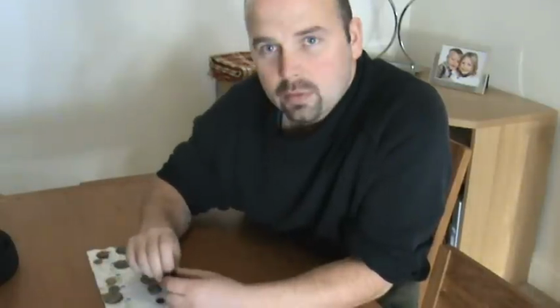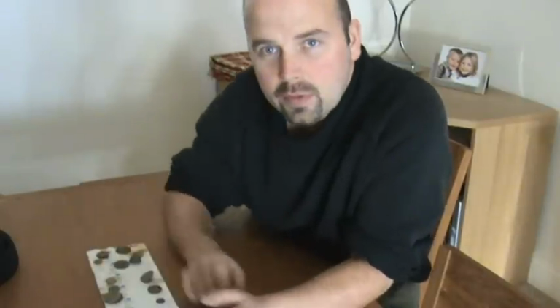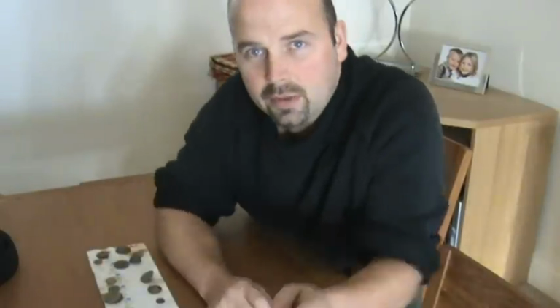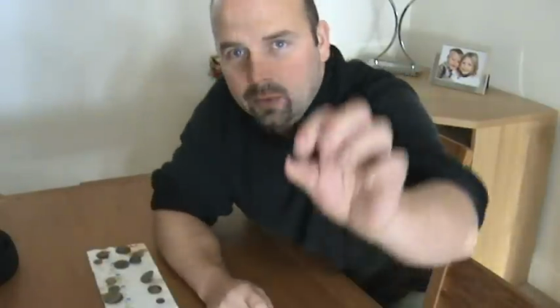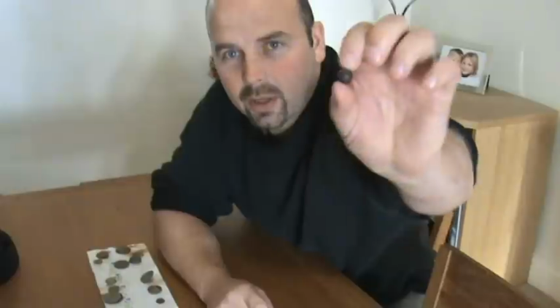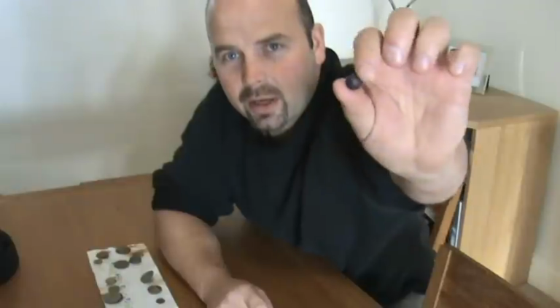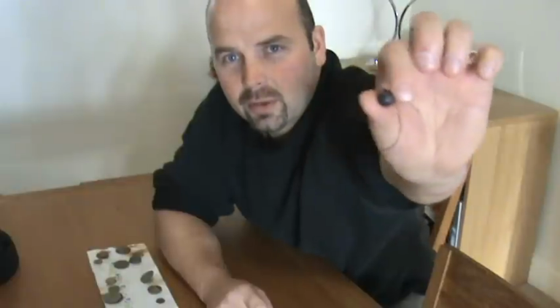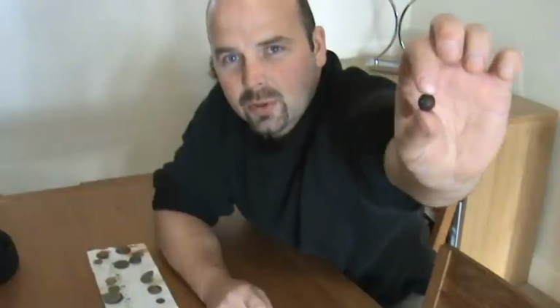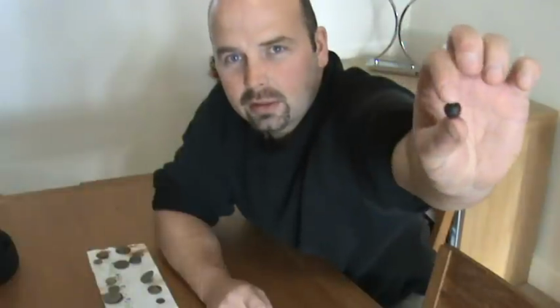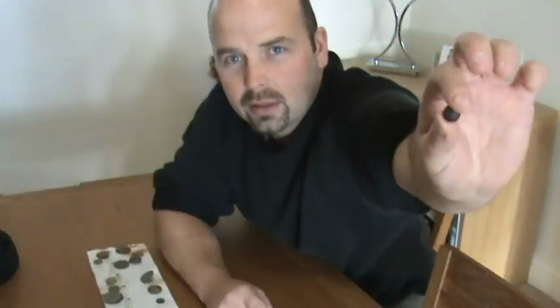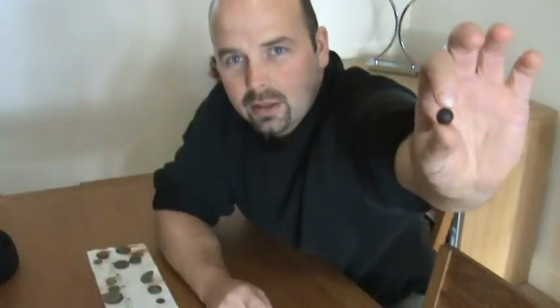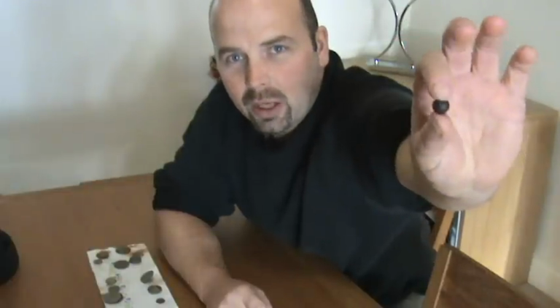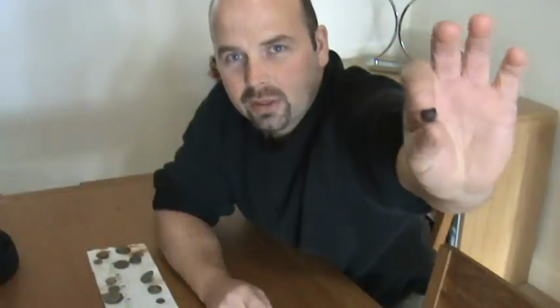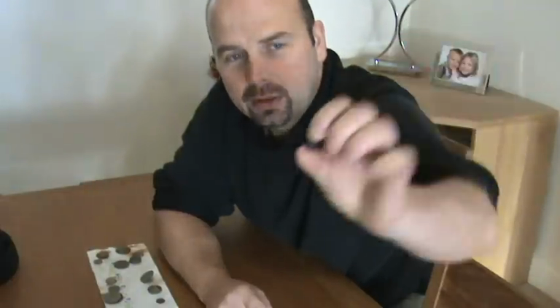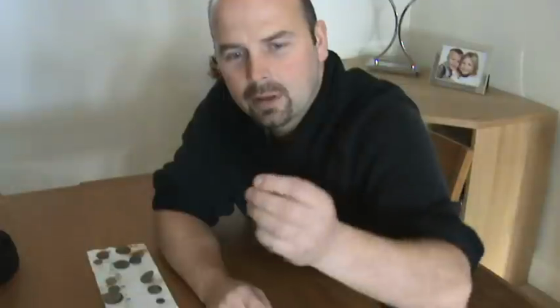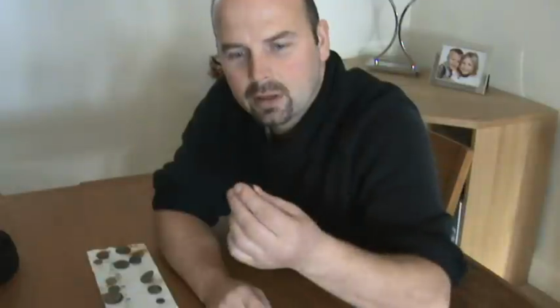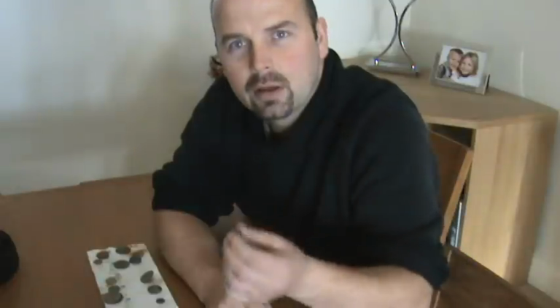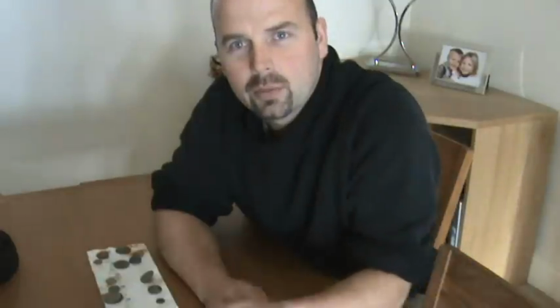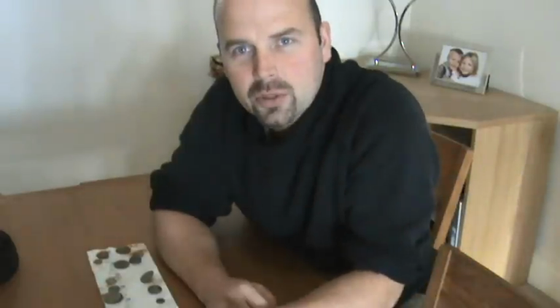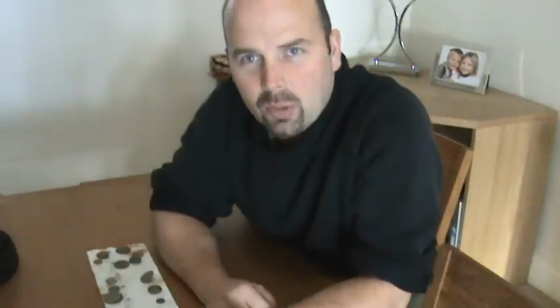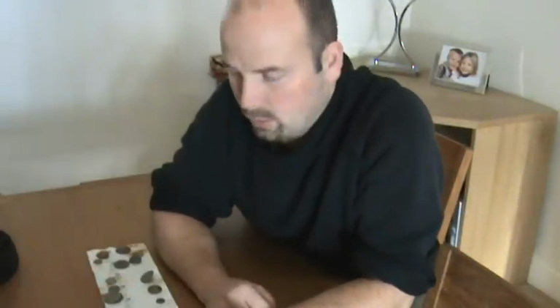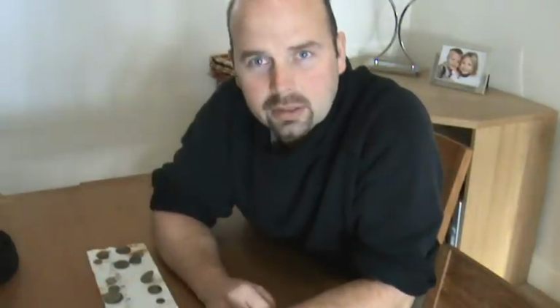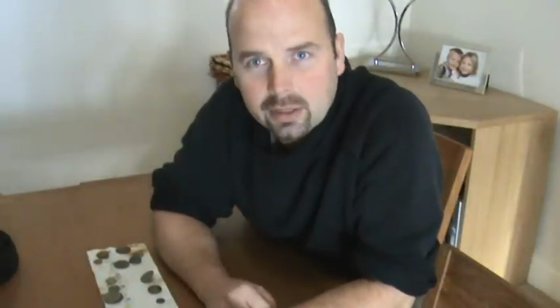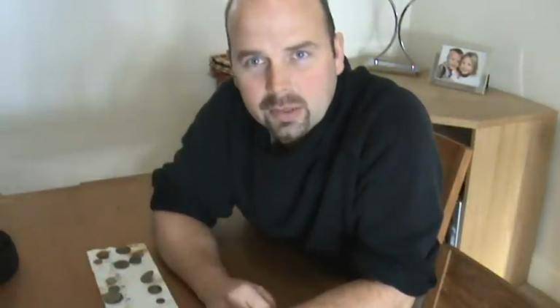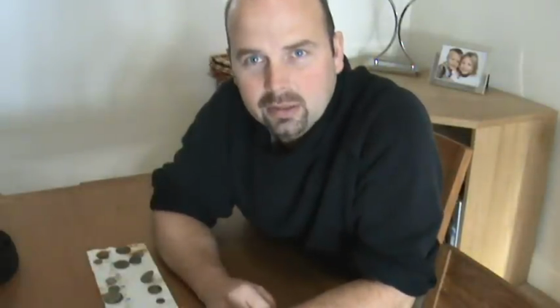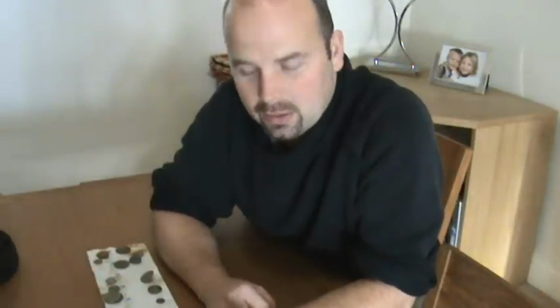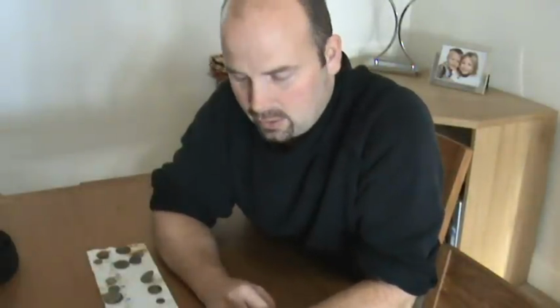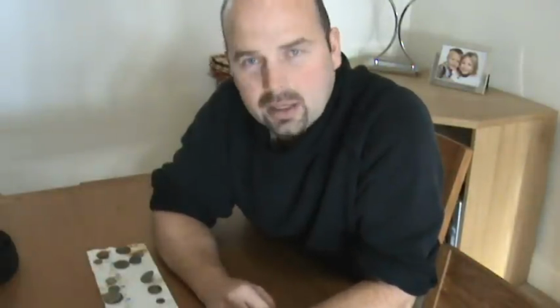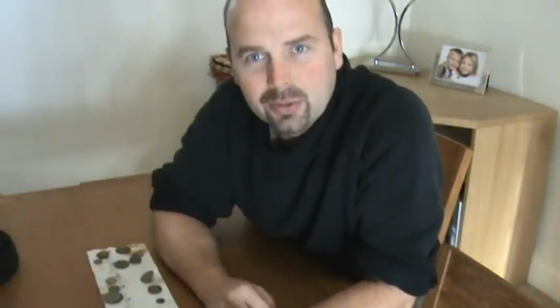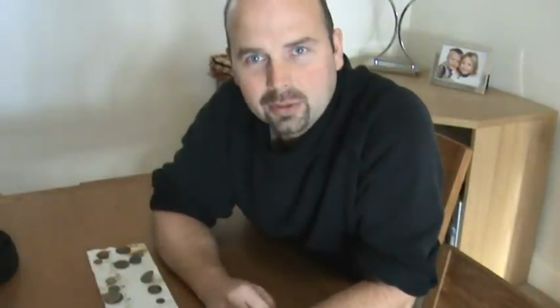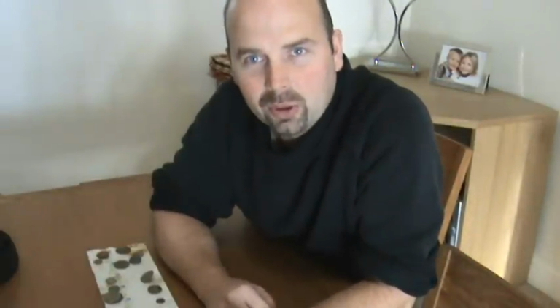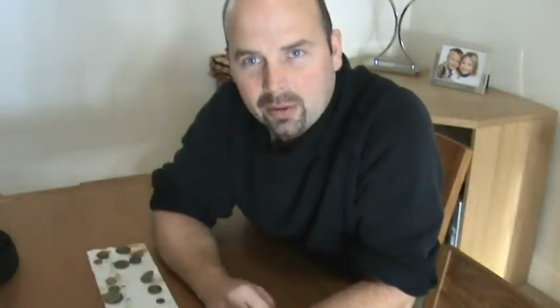The first thing I found when I went out was that, in a ploughed field. I thought it was a musket ball and it turned out to be a scabby old ball baron.